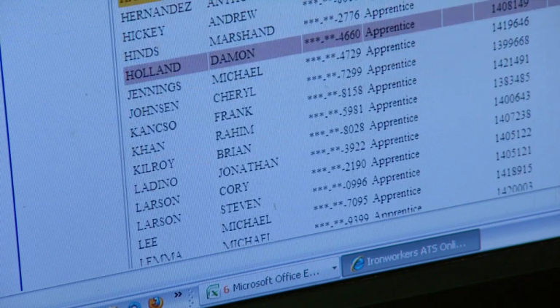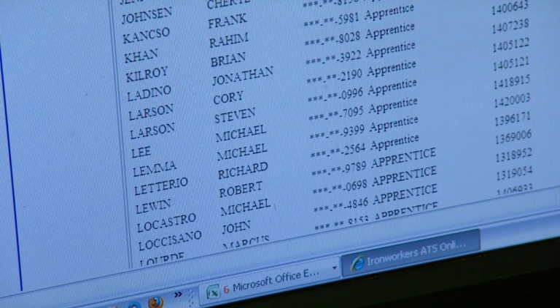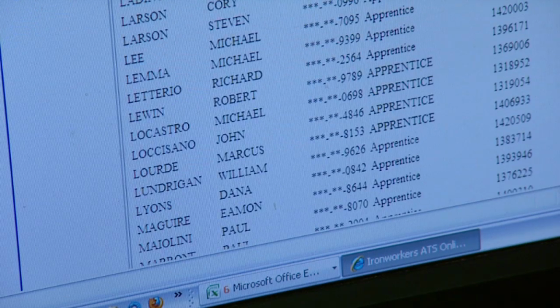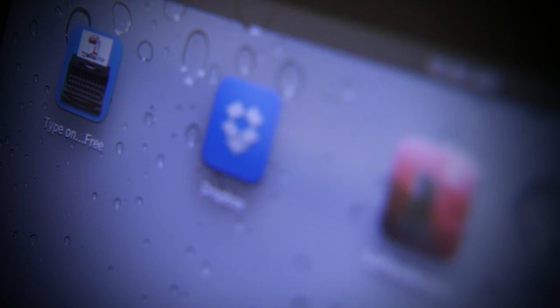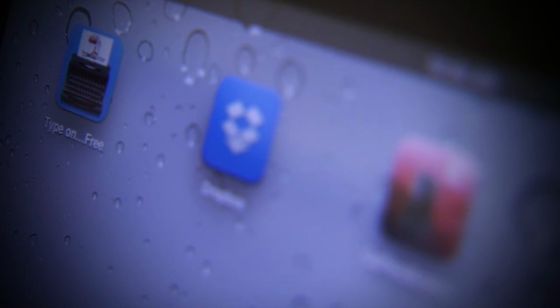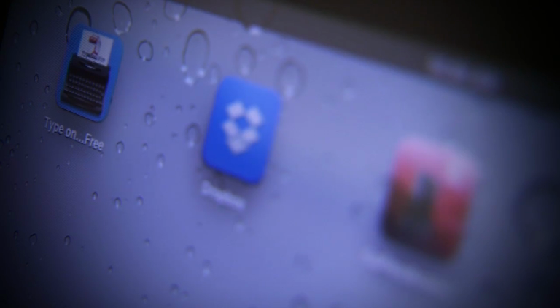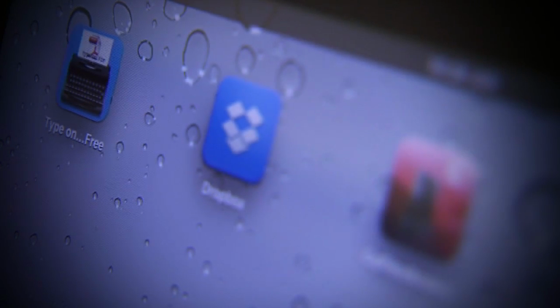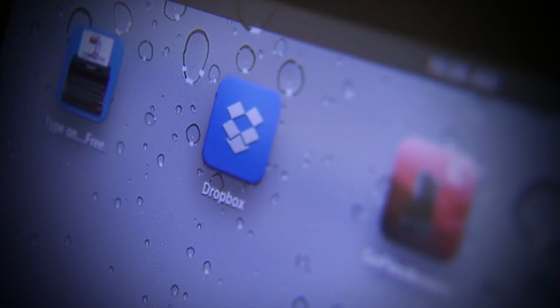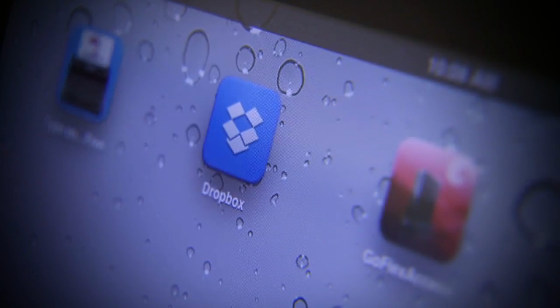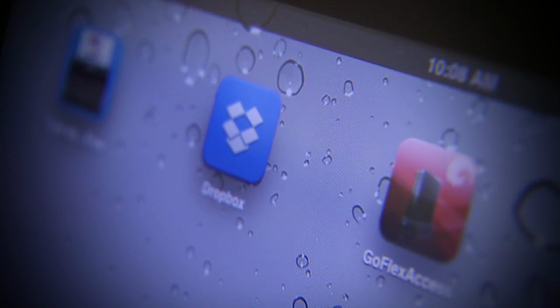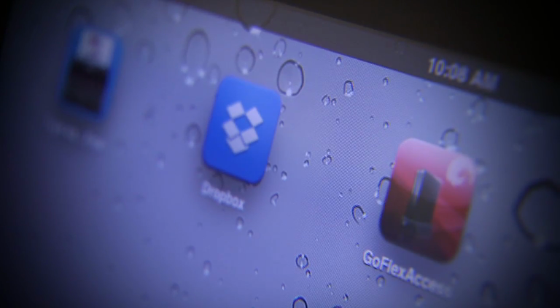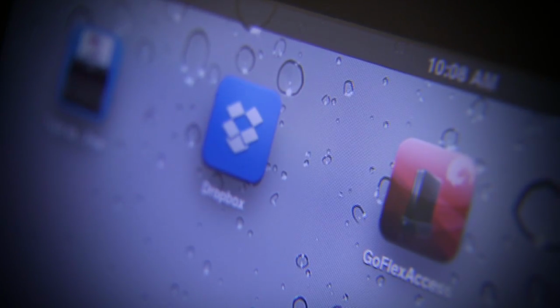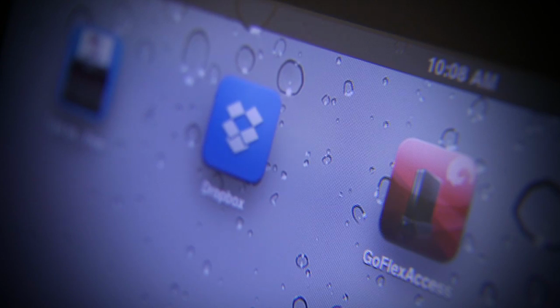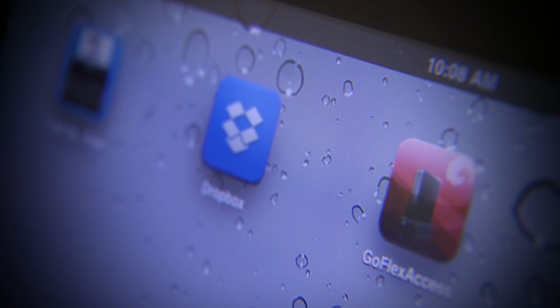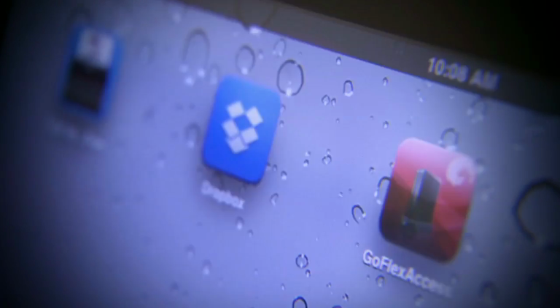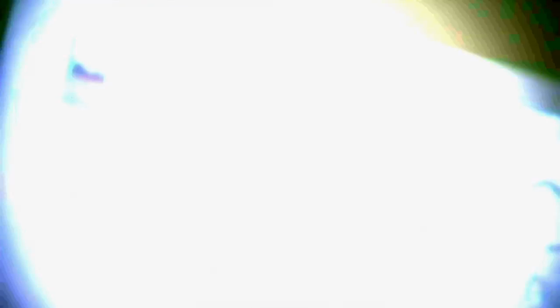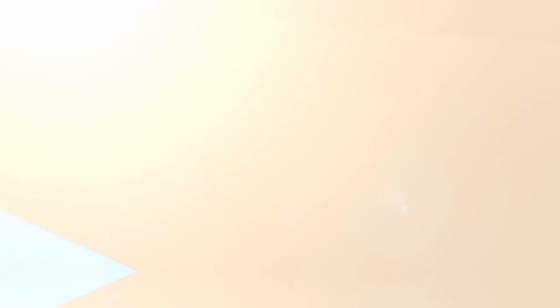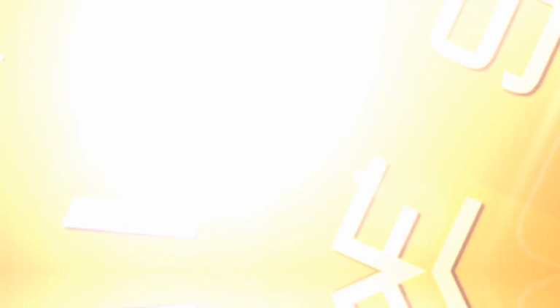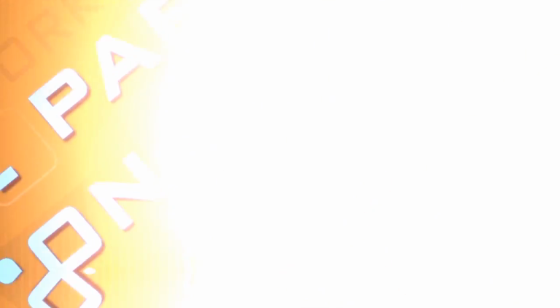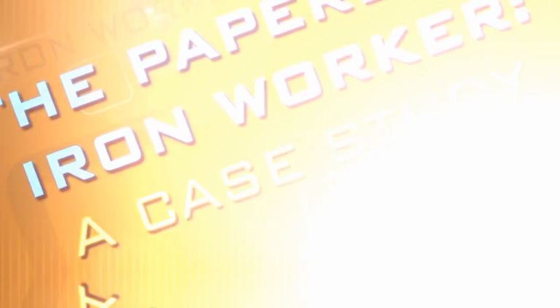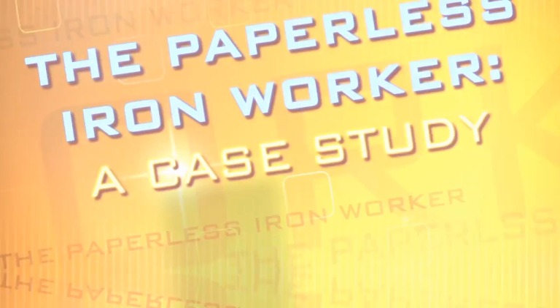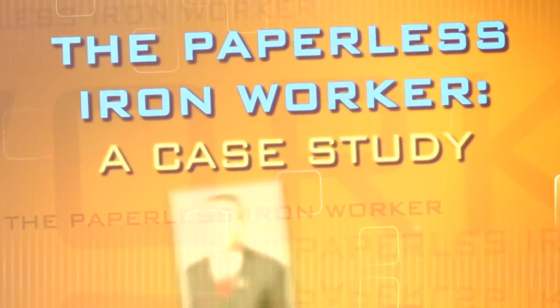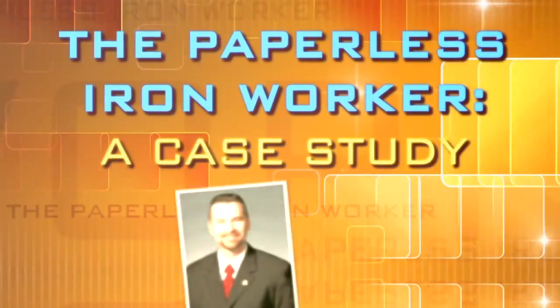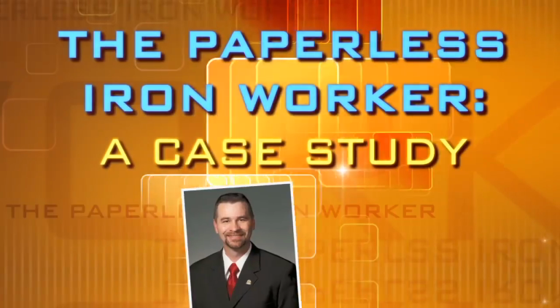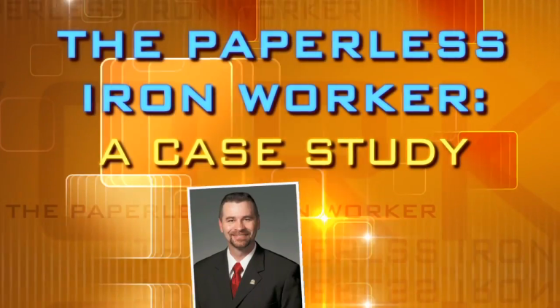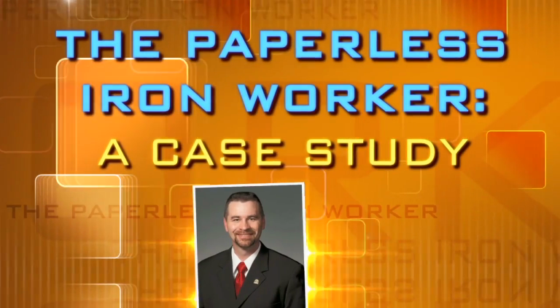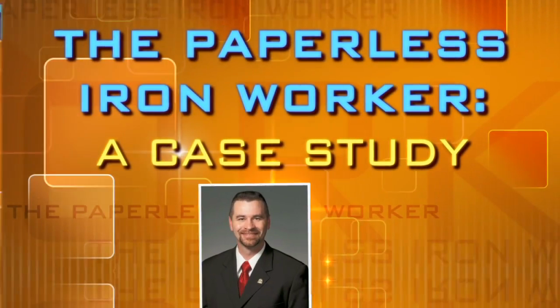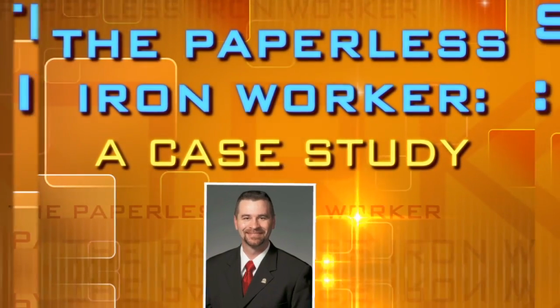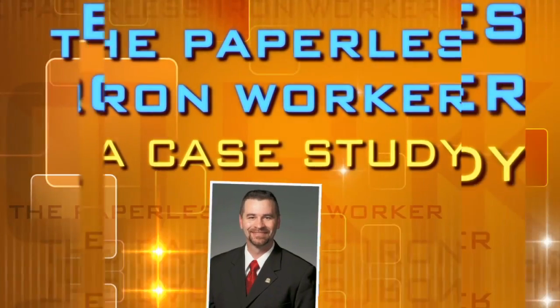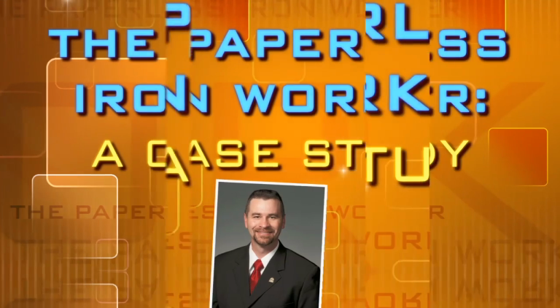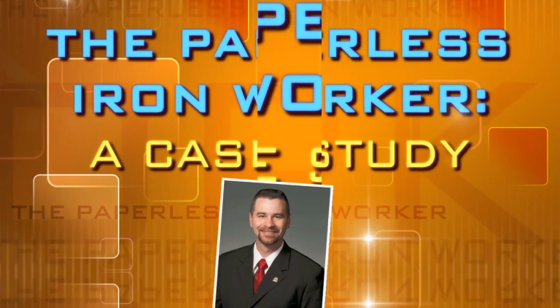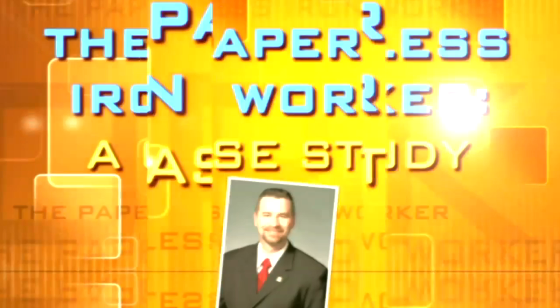It is truly the wave of the future. Join Bennett Steele's Field Operations Manager and Union Ironworker Harvey Swift for The Paperless Ironworker – A Case Study.